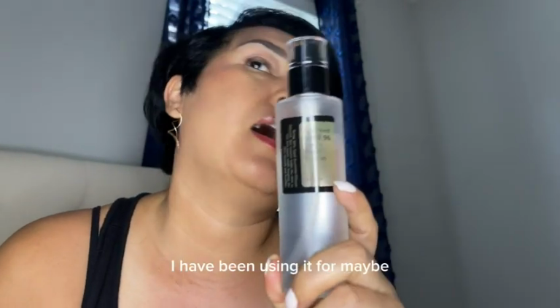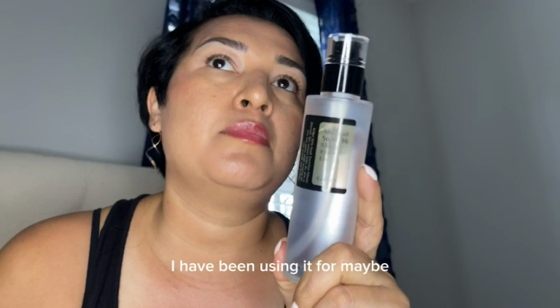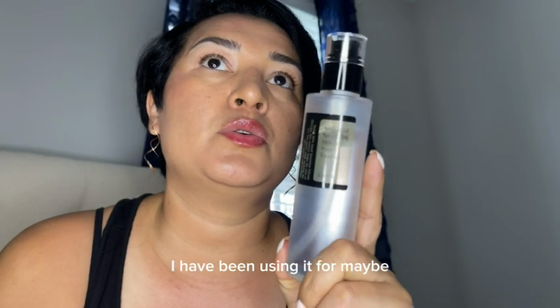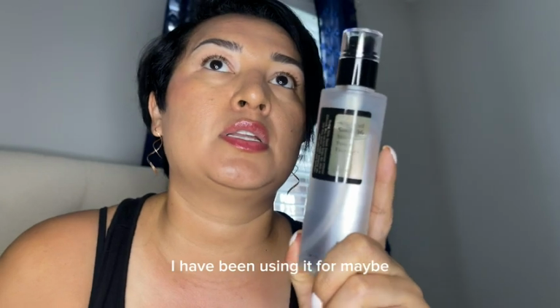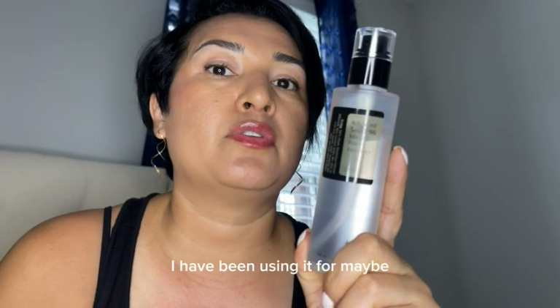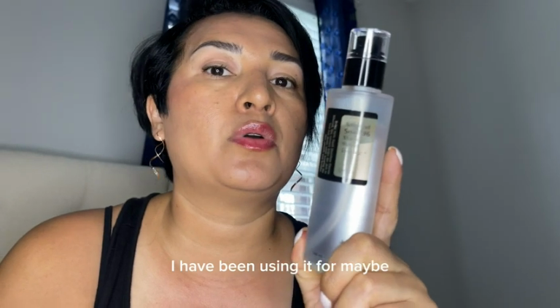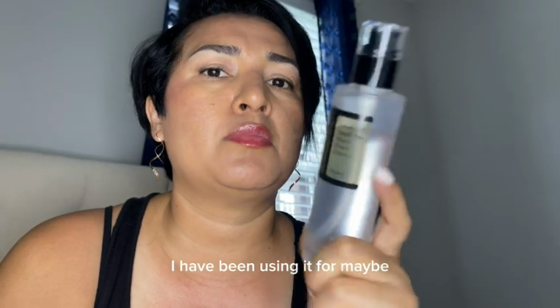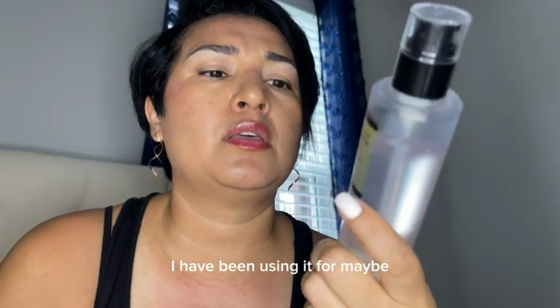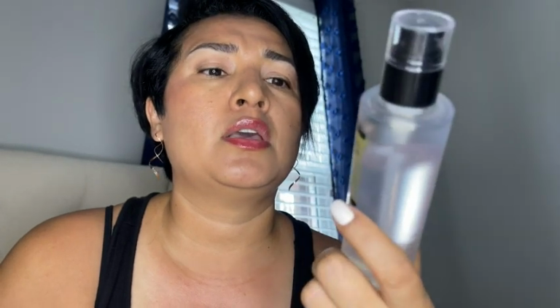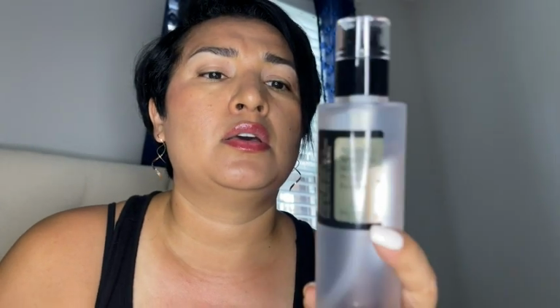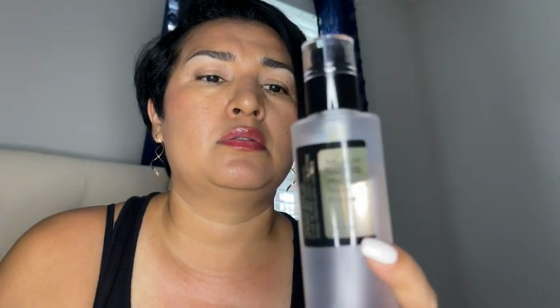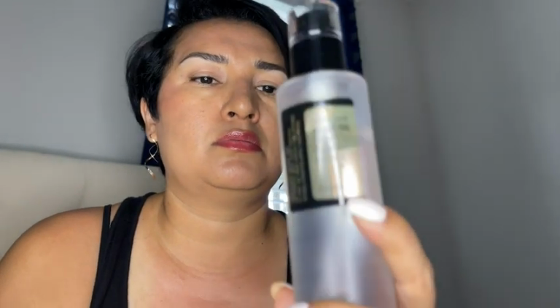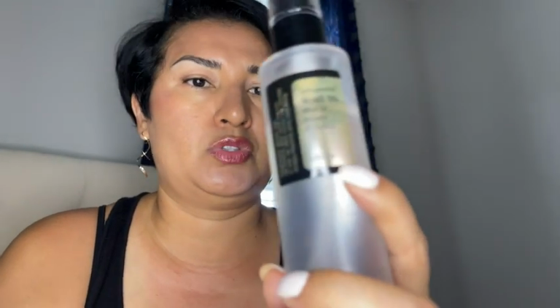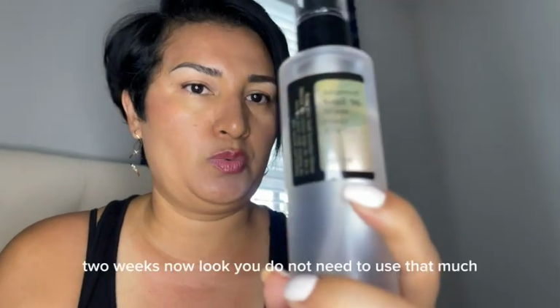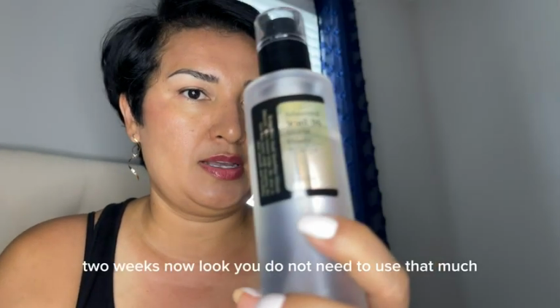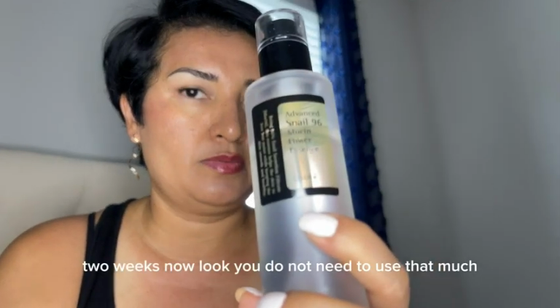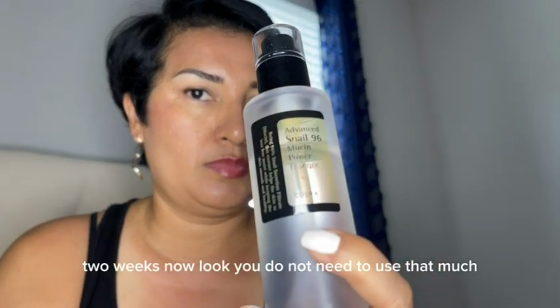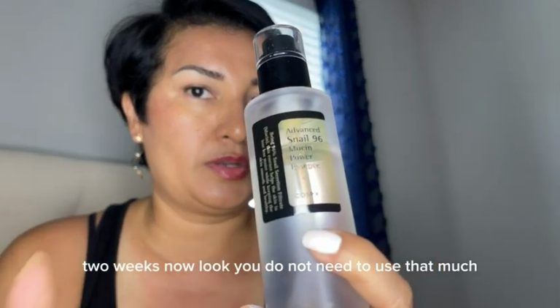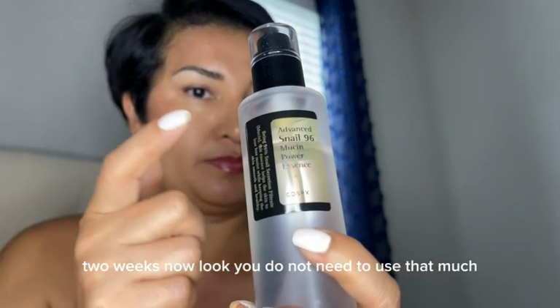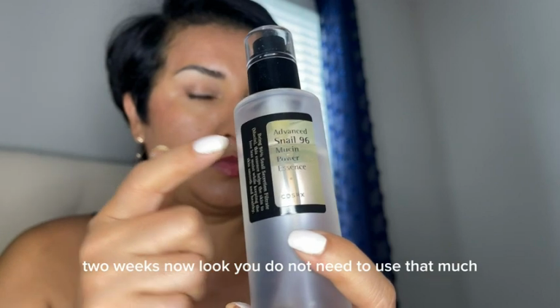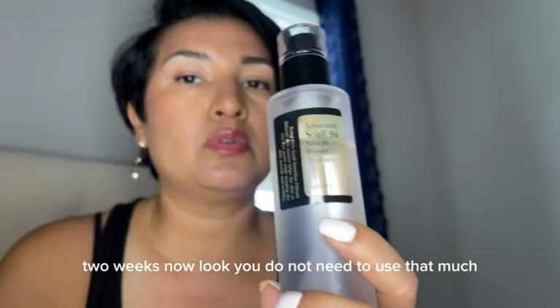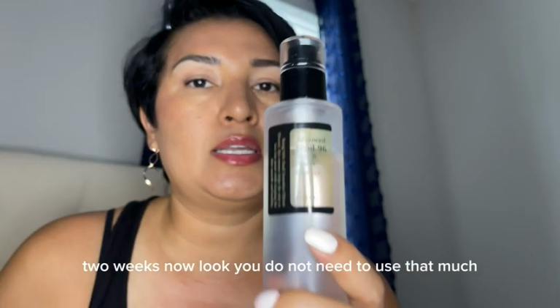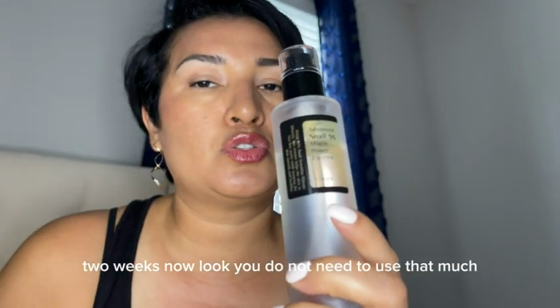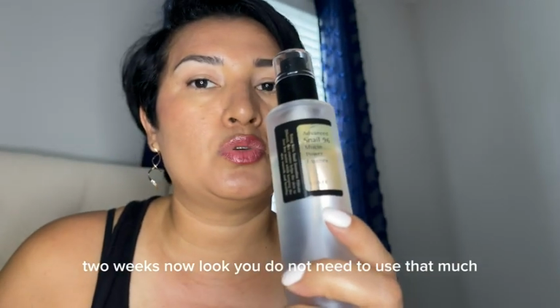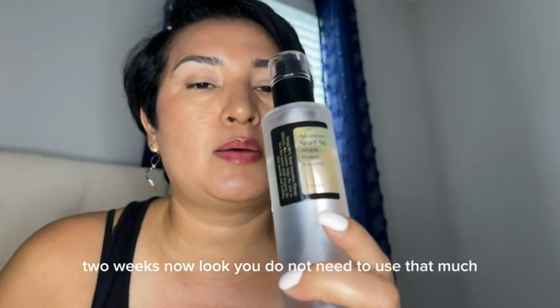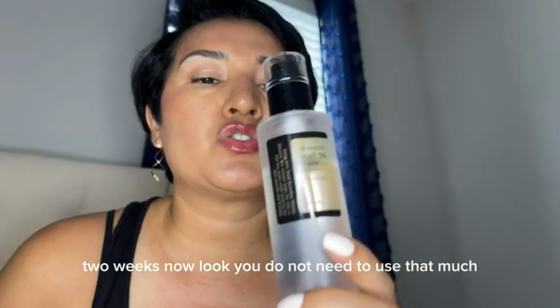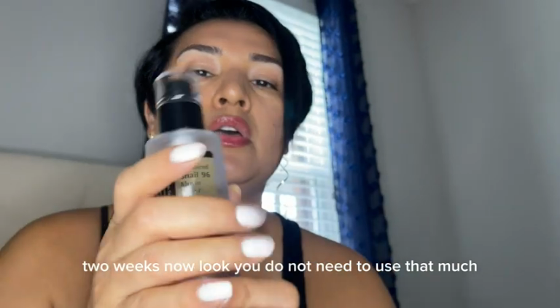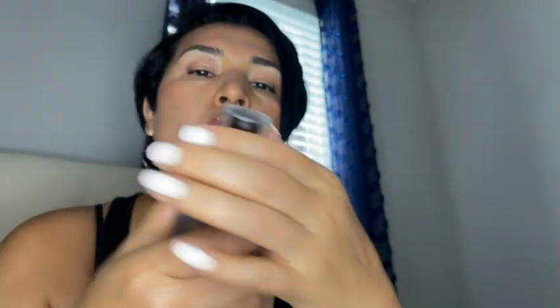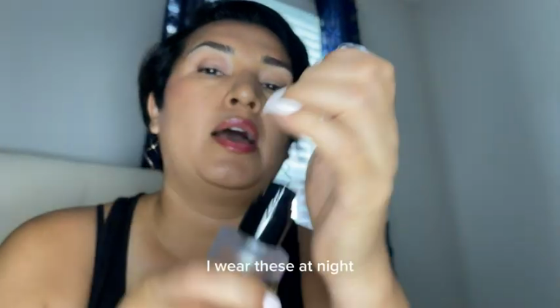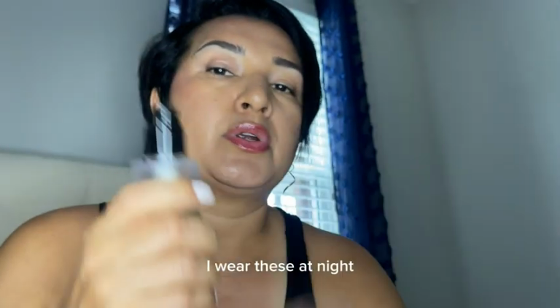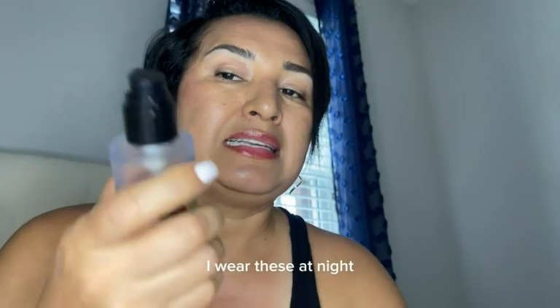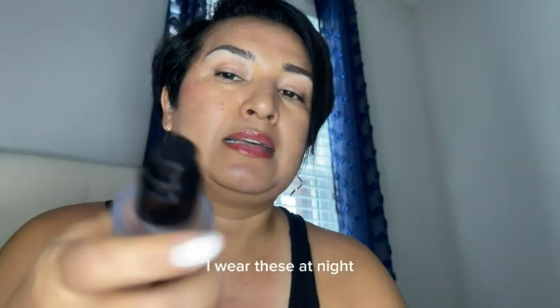I have been using it for maybe two weeks now. Look, you do not need to use that much. I wear this at night.